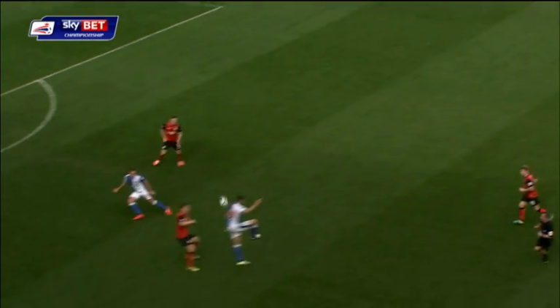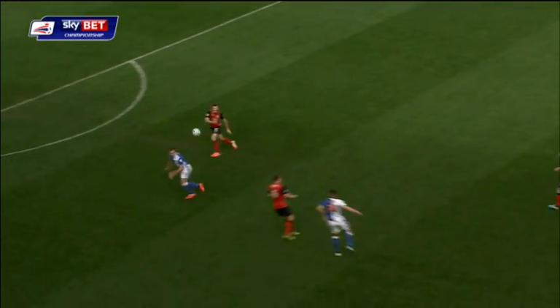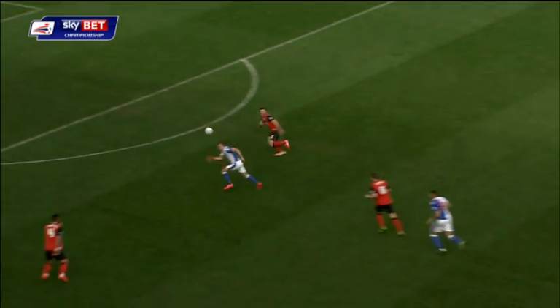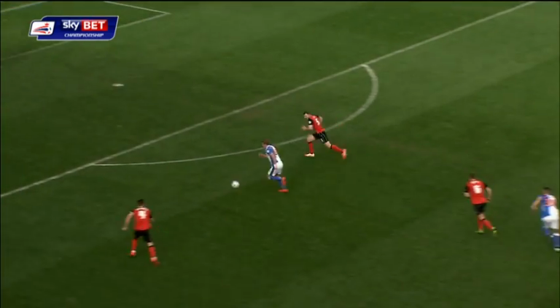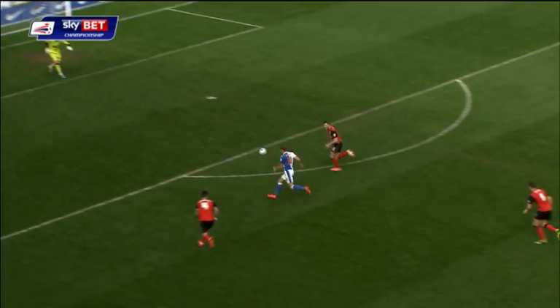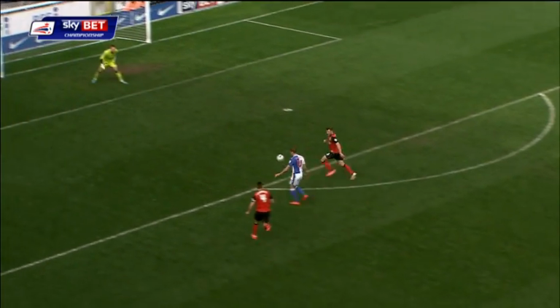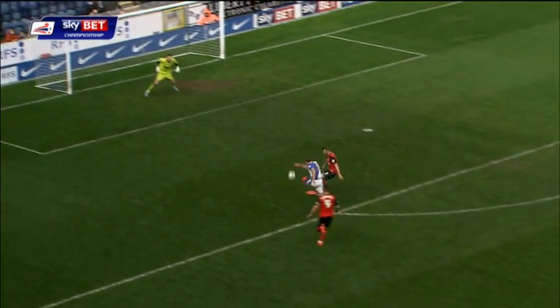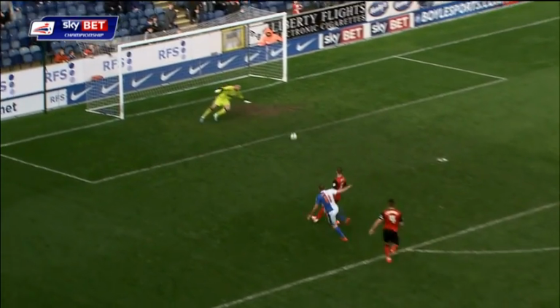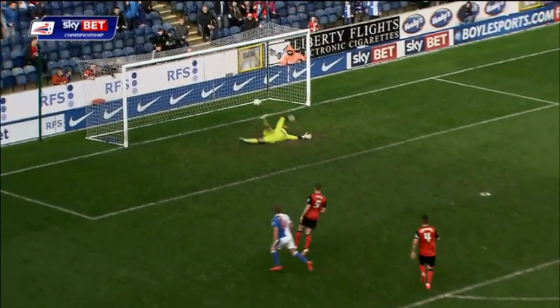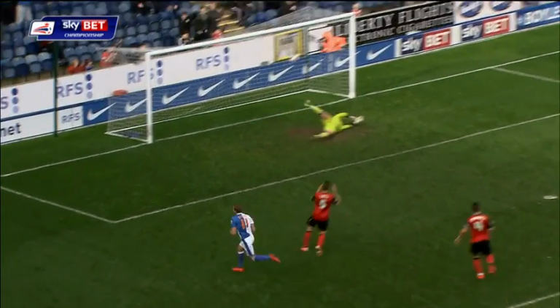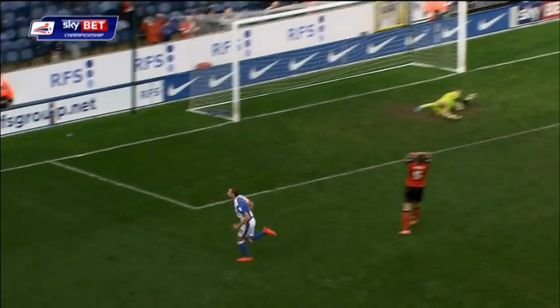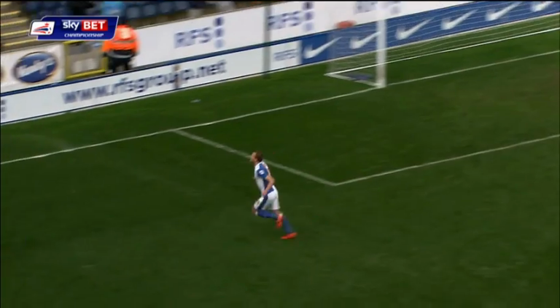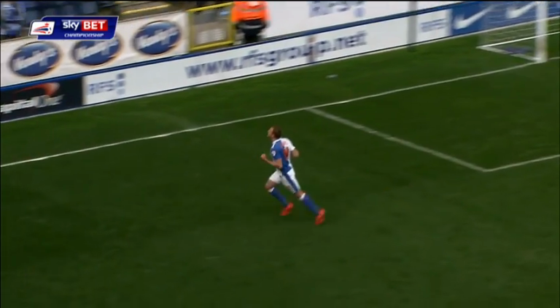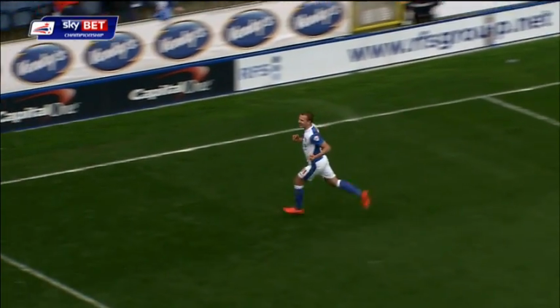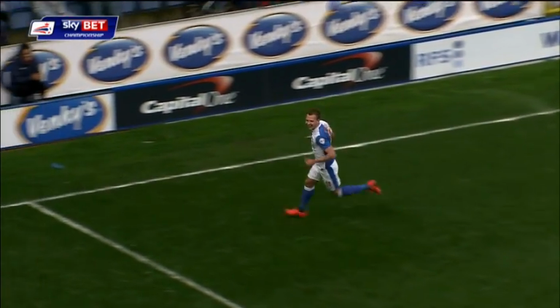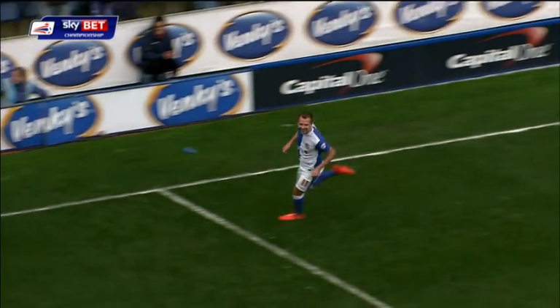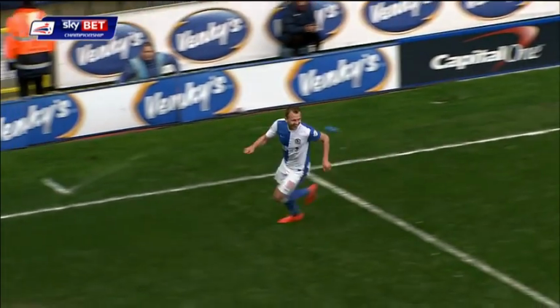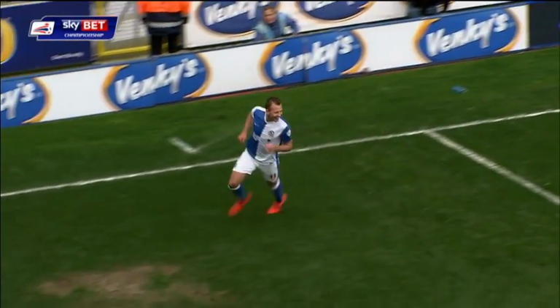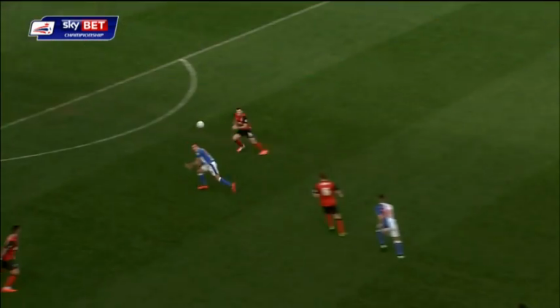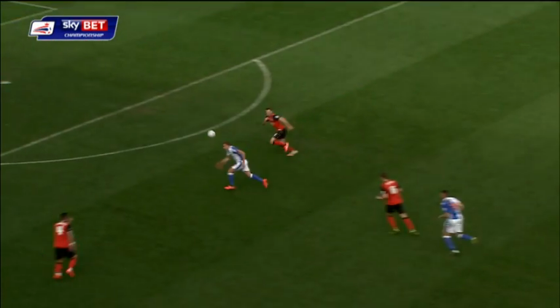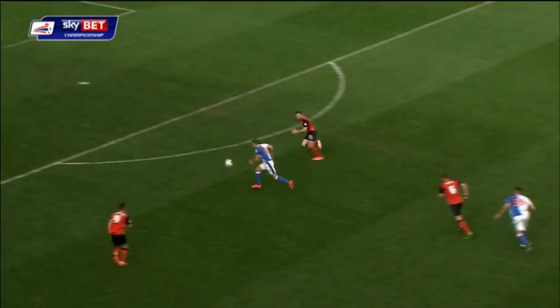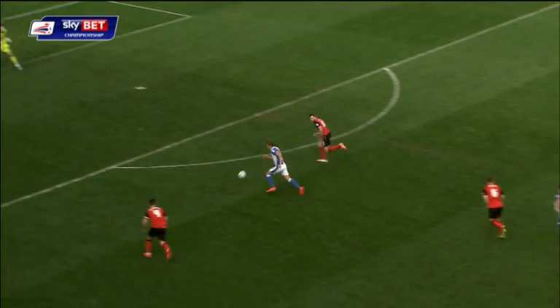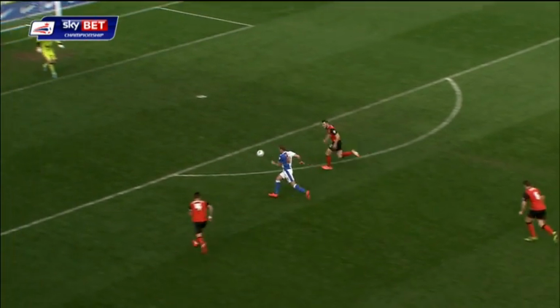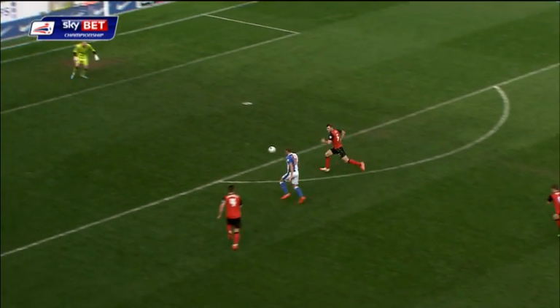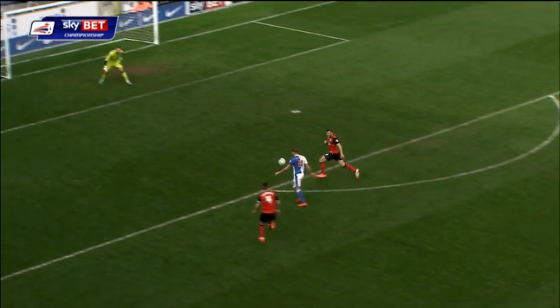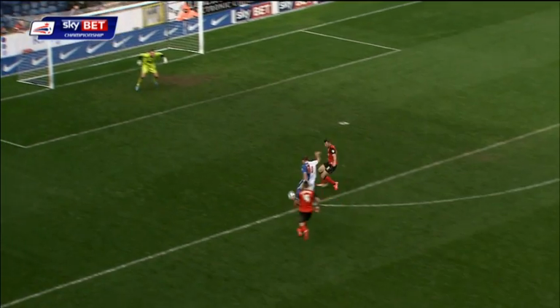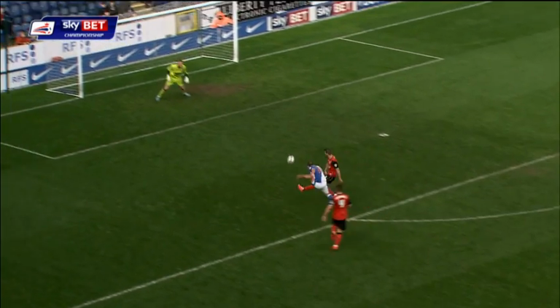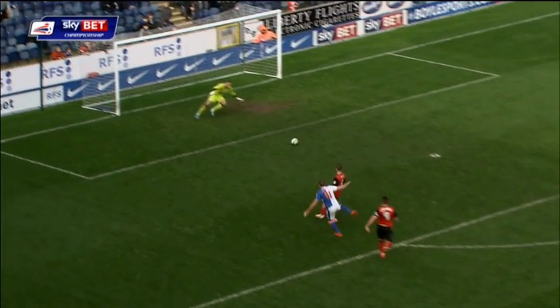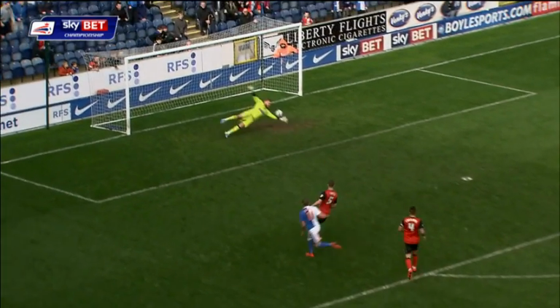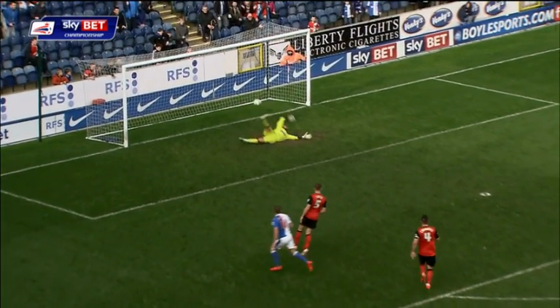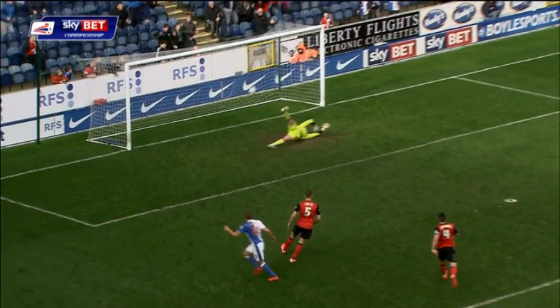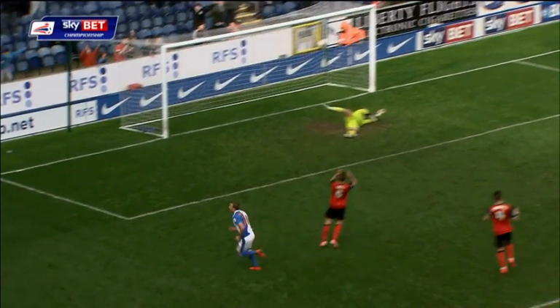Pointed forward and flicked on by Gestede for Jordan Rhodes here. Emphatic first-time finish. Wouldn't you just know it? Rovers' top scorer against the club where he started his career.